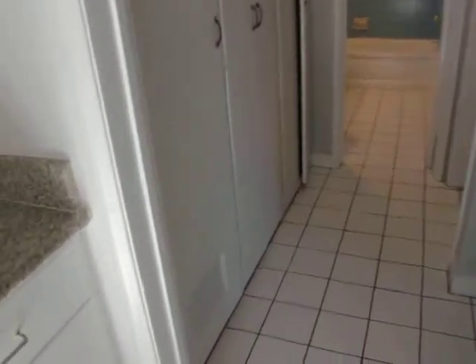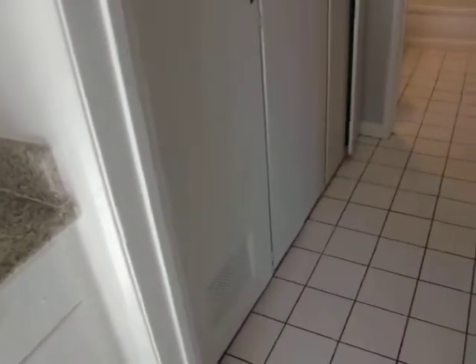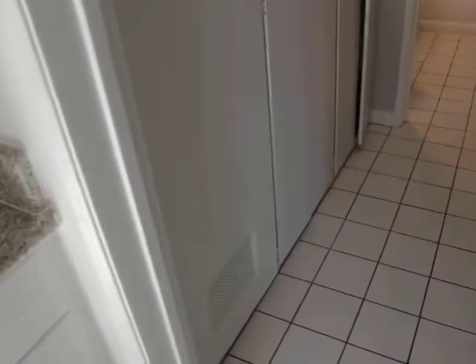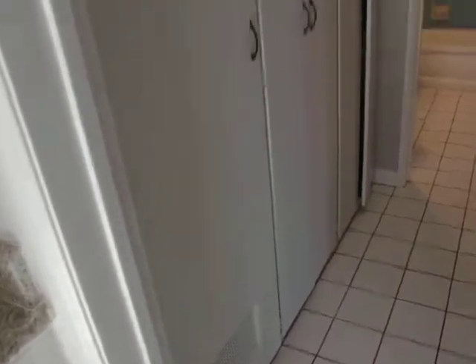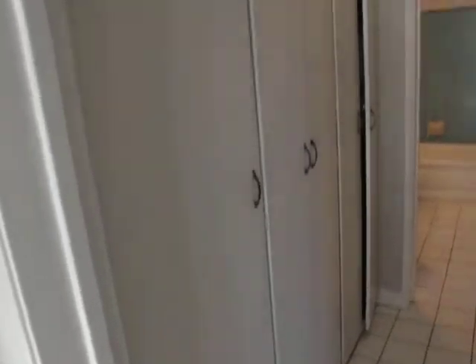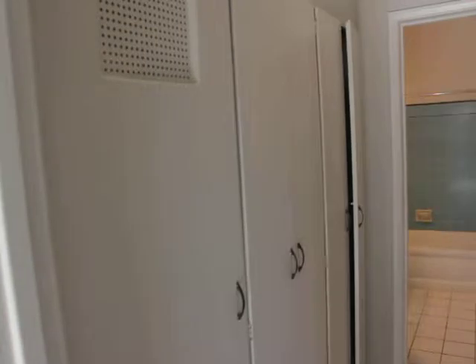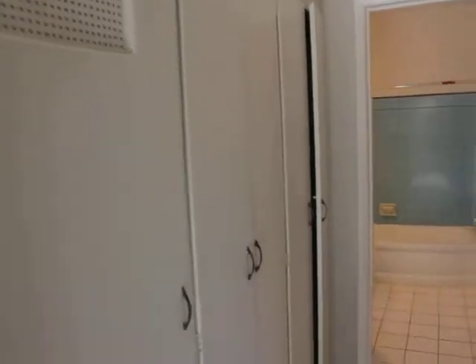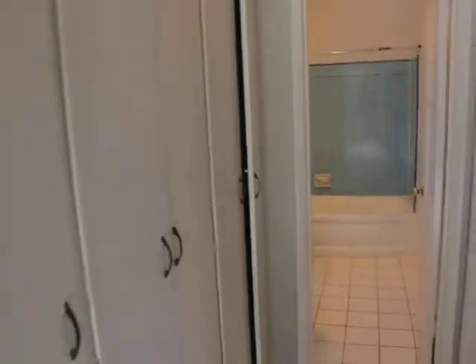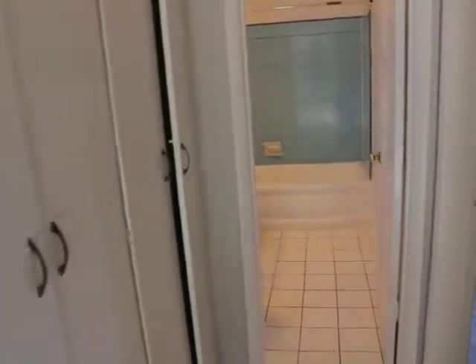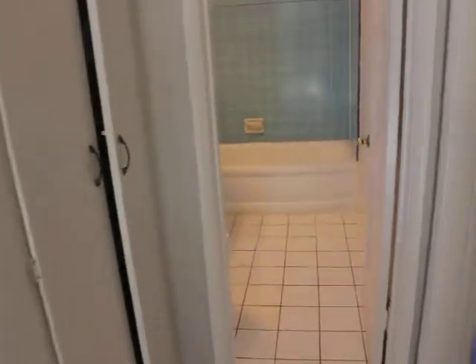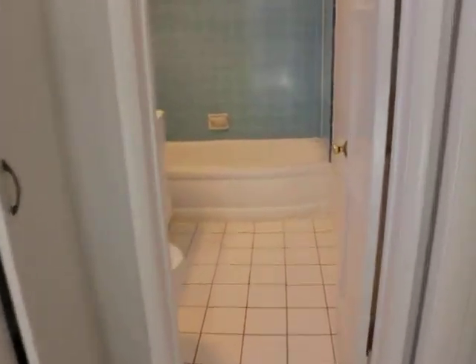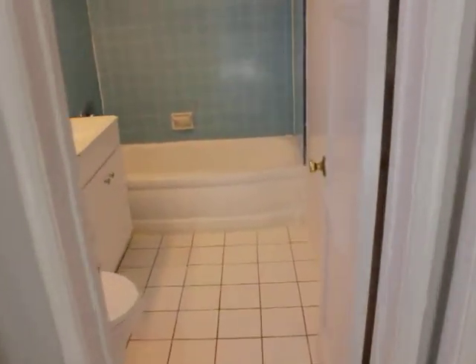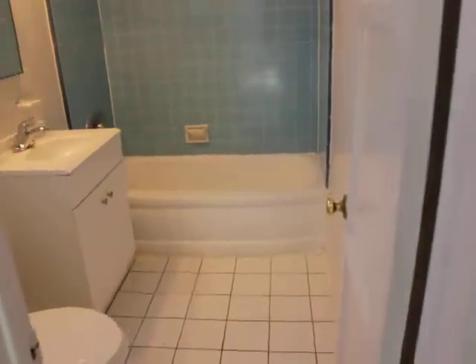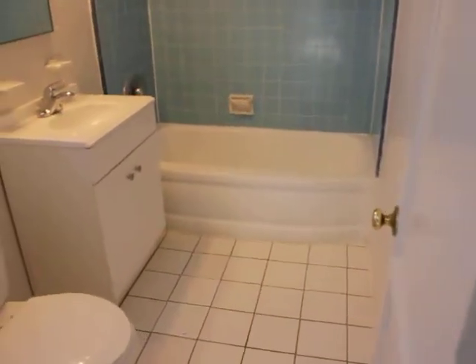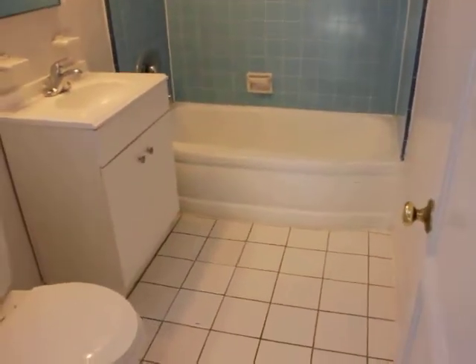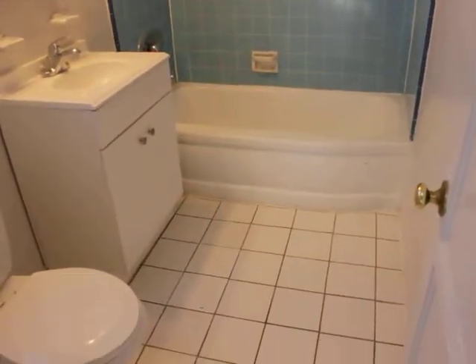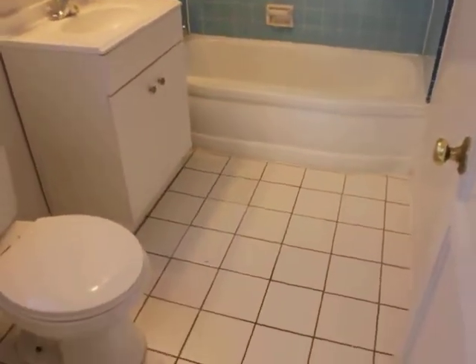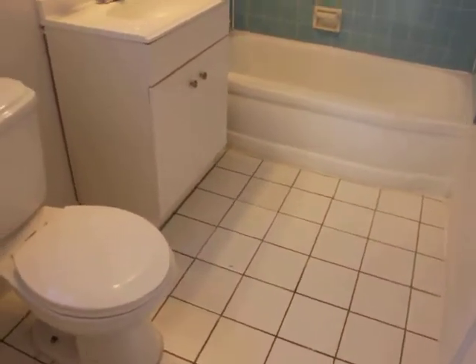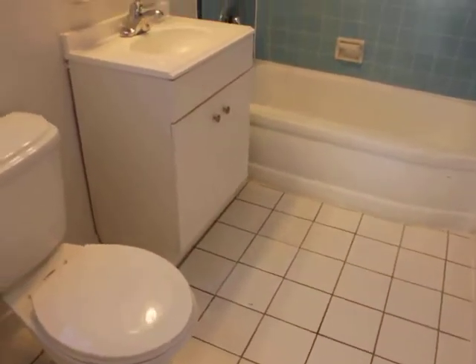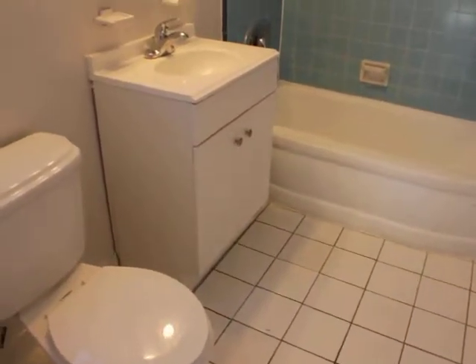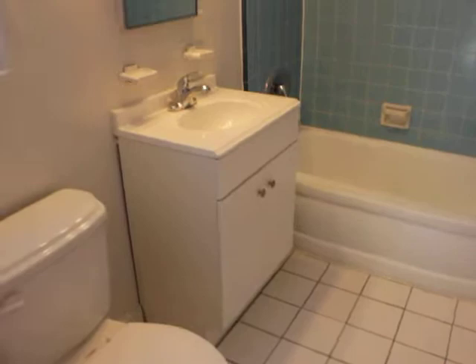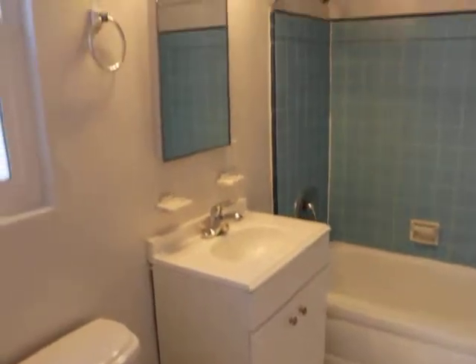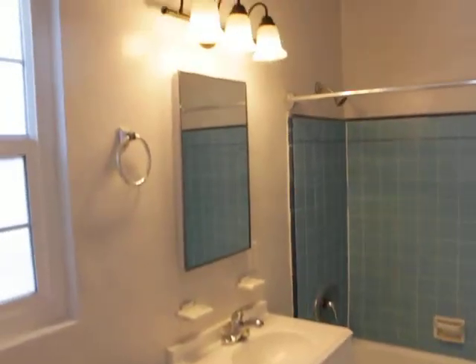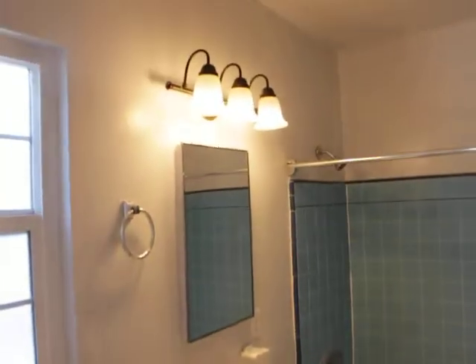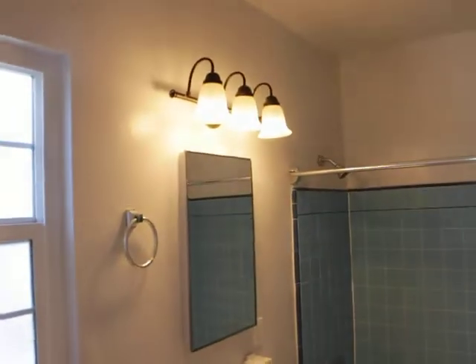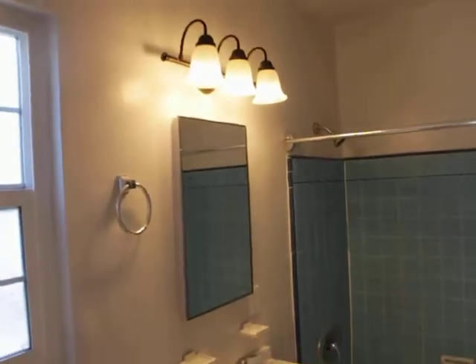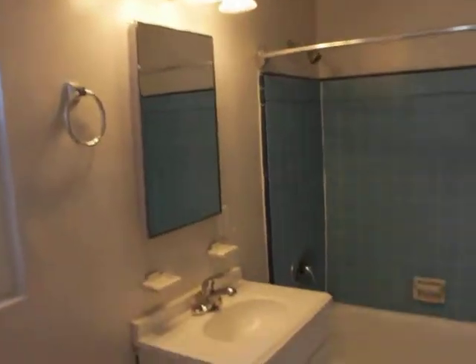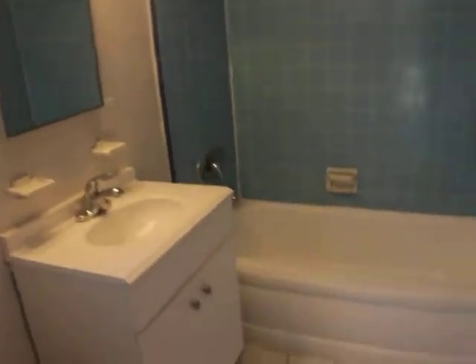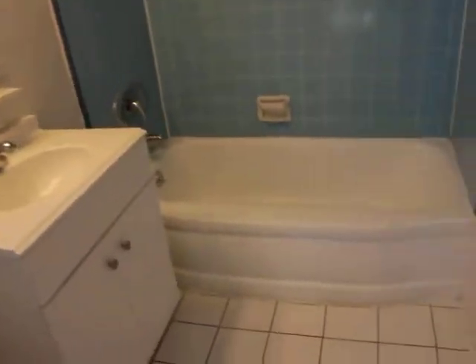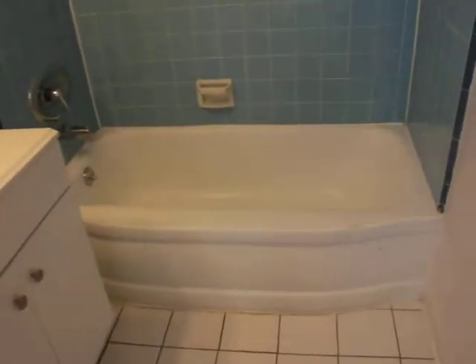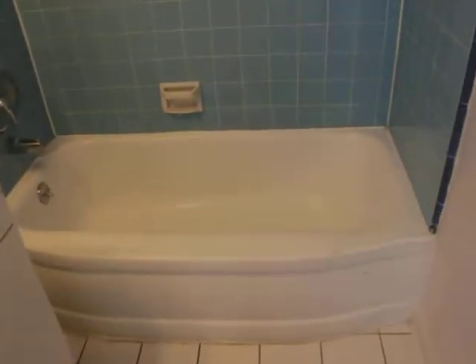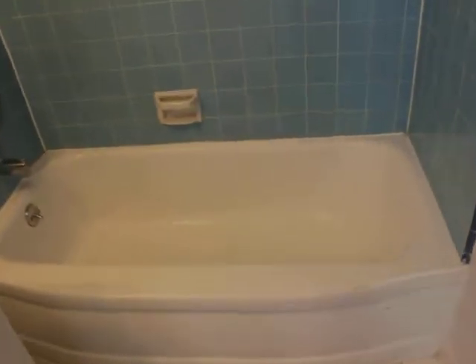Tons of closet space out here. Bathroom — towel rack, light, tub, and shower.